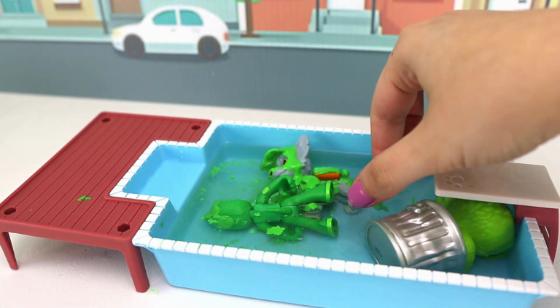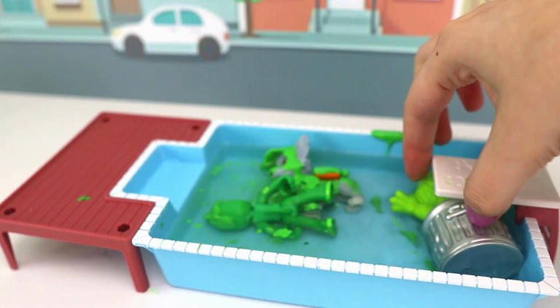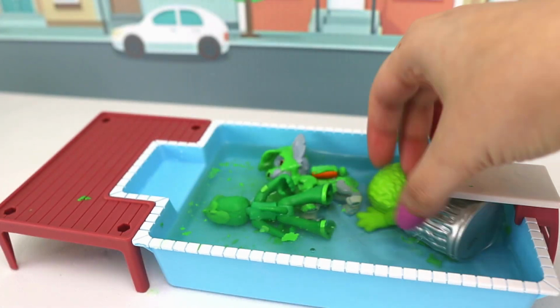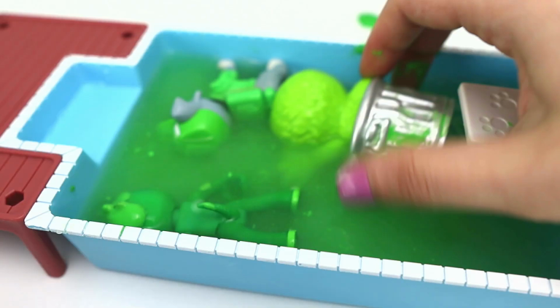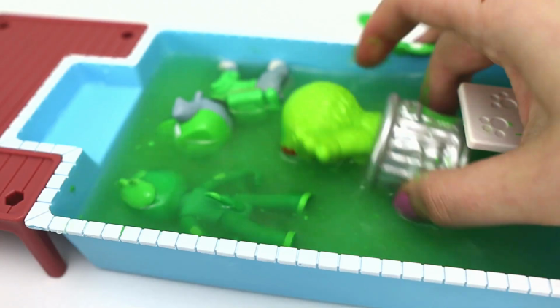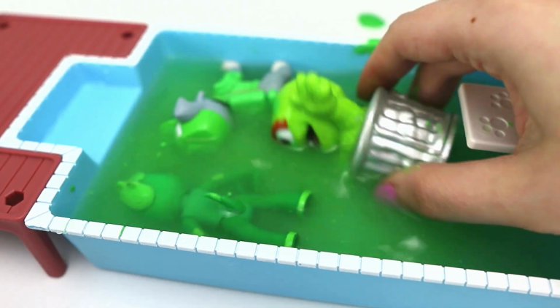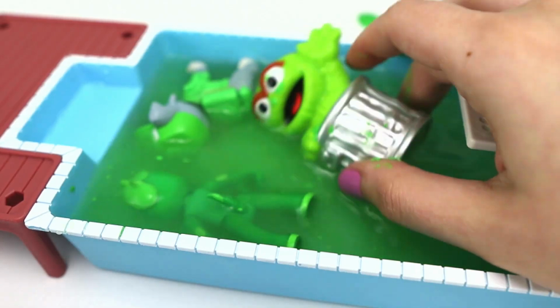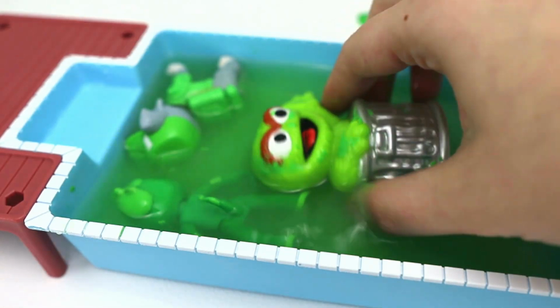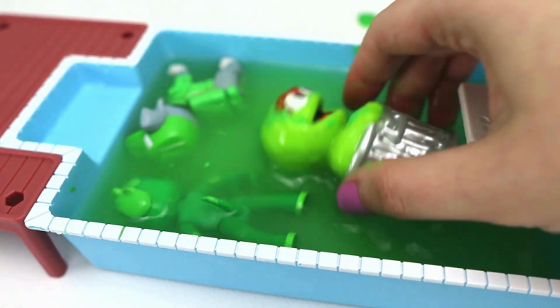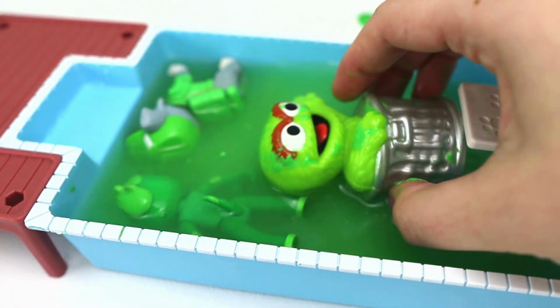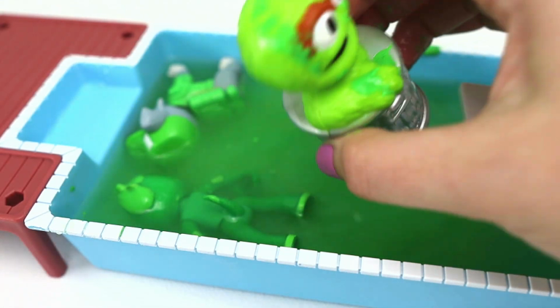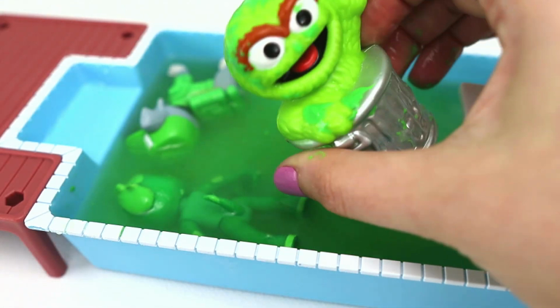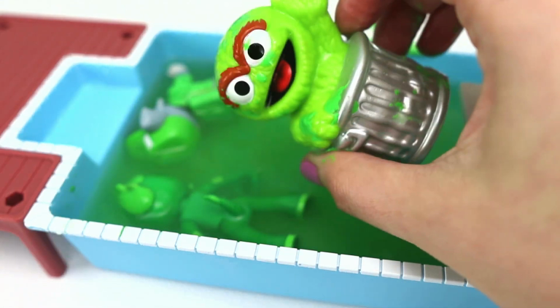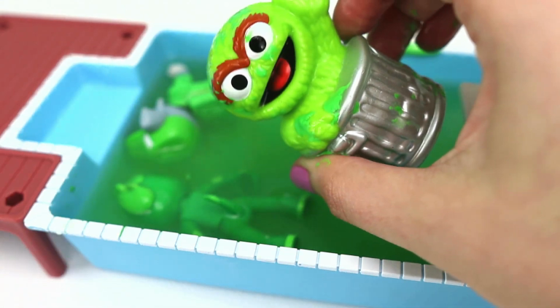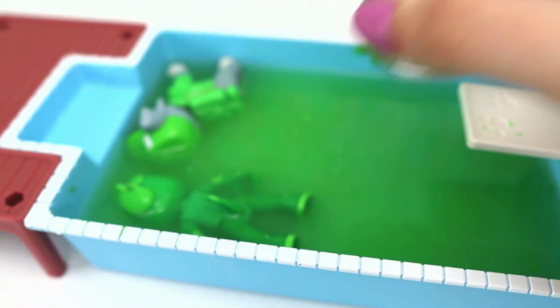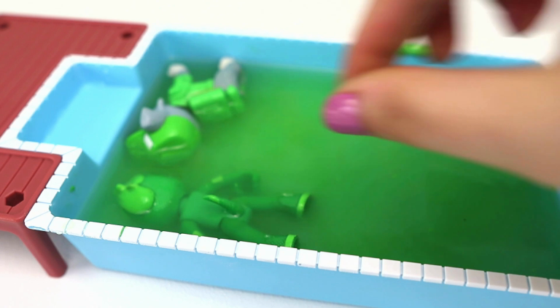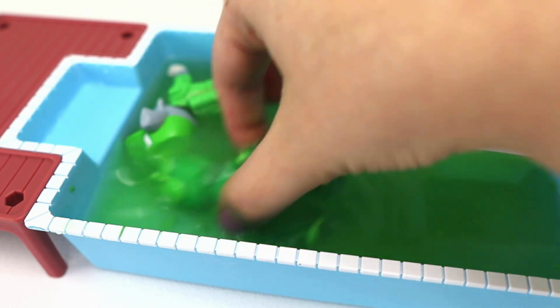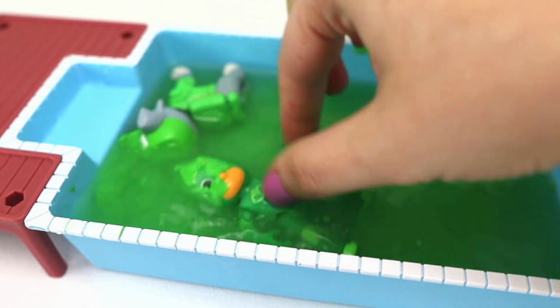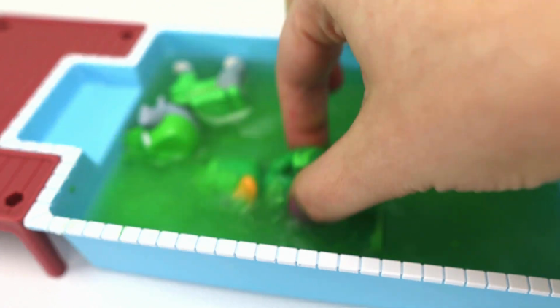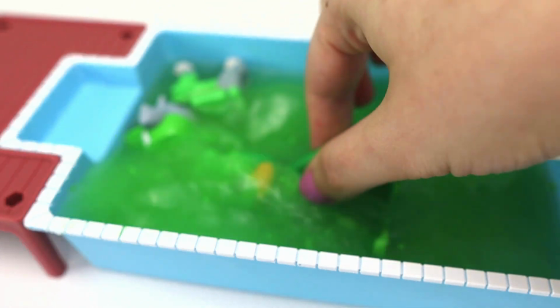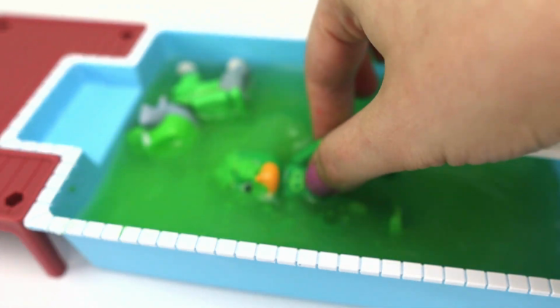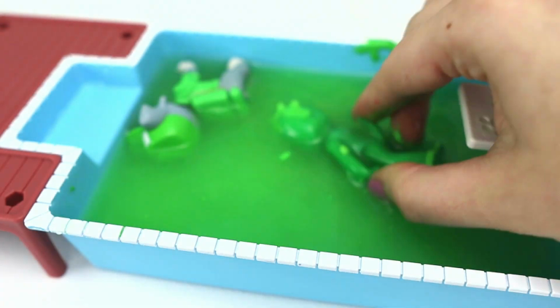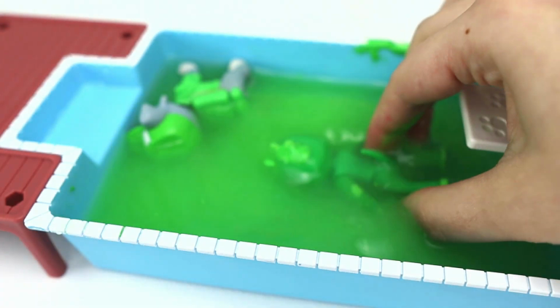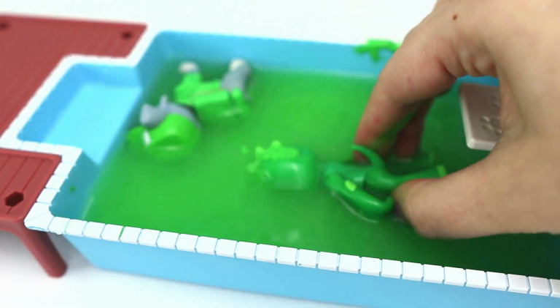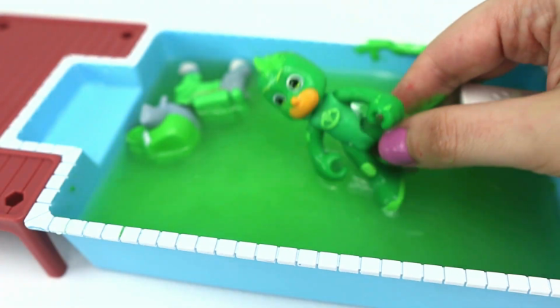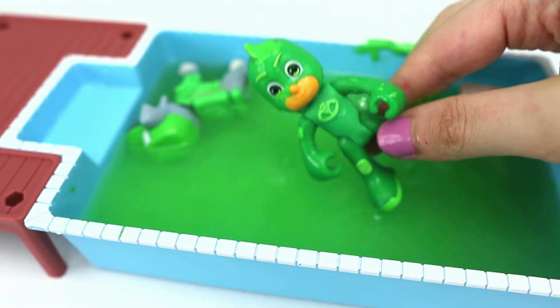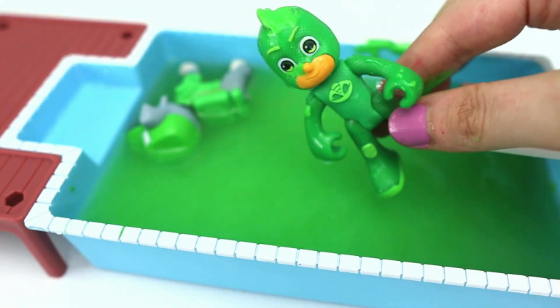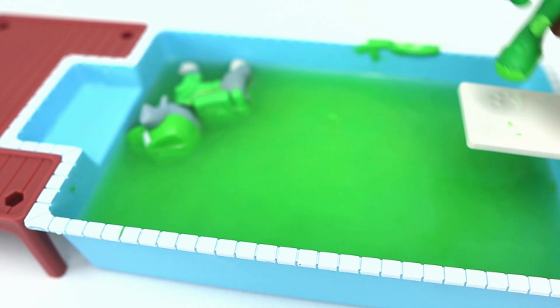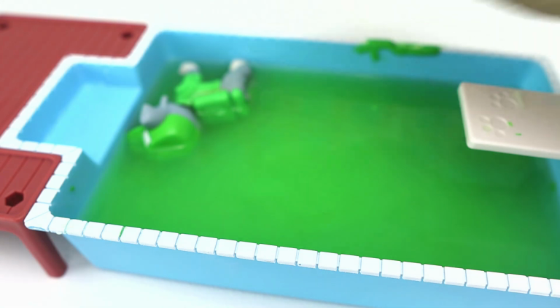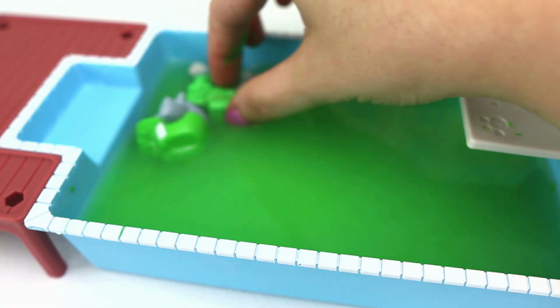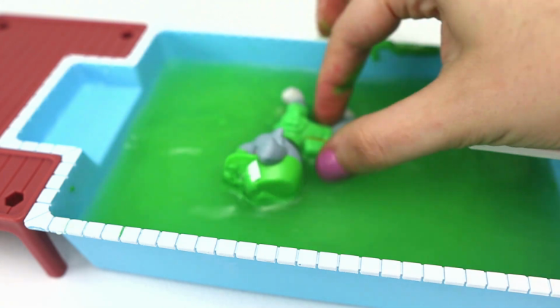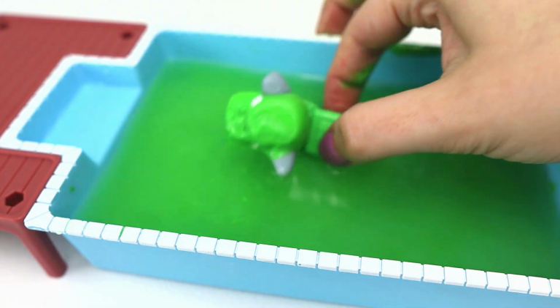Don't worry! I'll help you guys get all cleaned up! There you go, Oscar! And now it's Gekko's turn! Come on, Gekko! Let's get out of the pool! And now it's Rocky's turn!